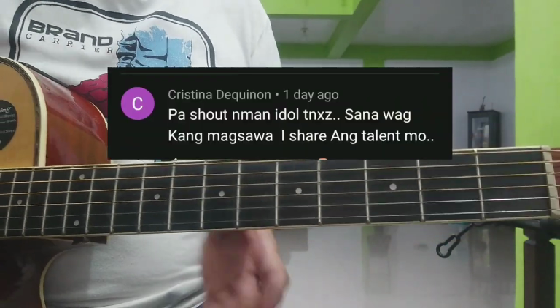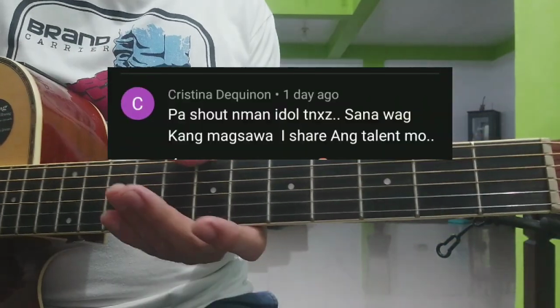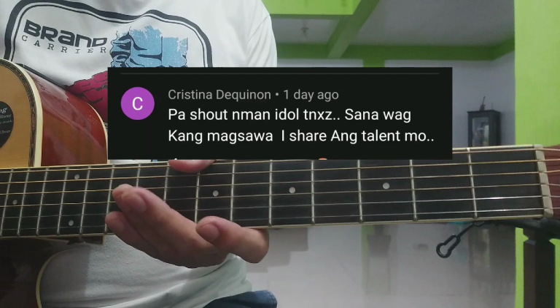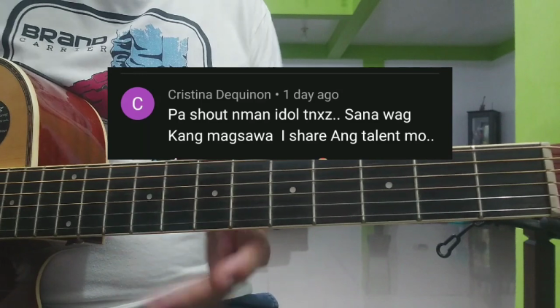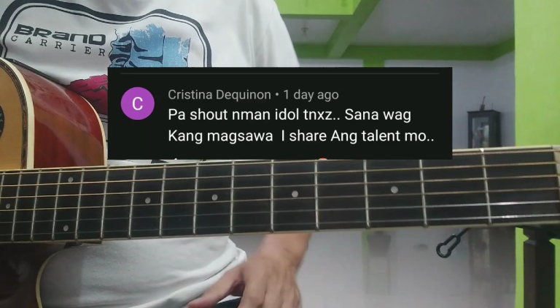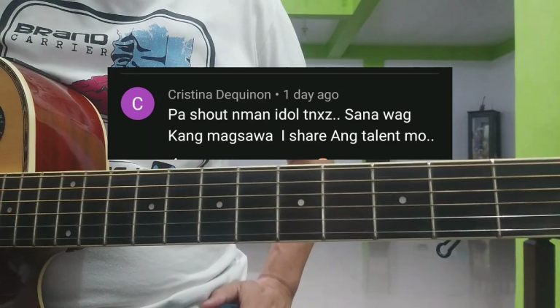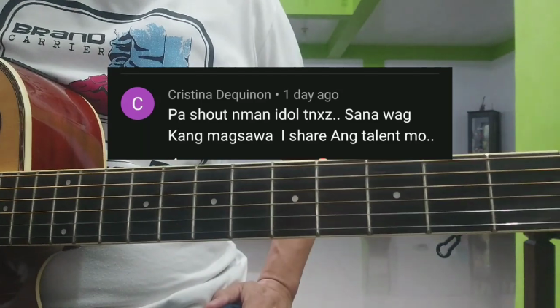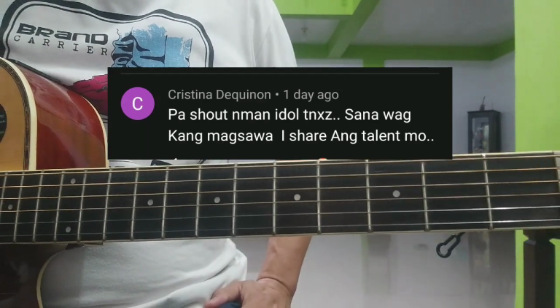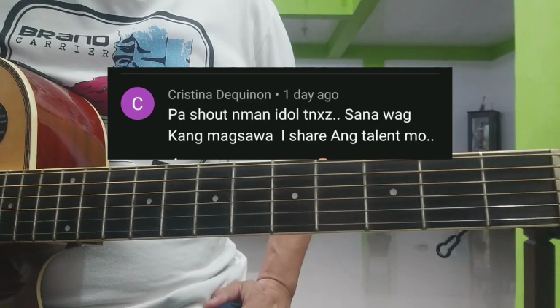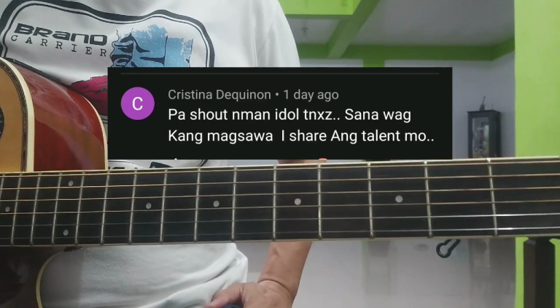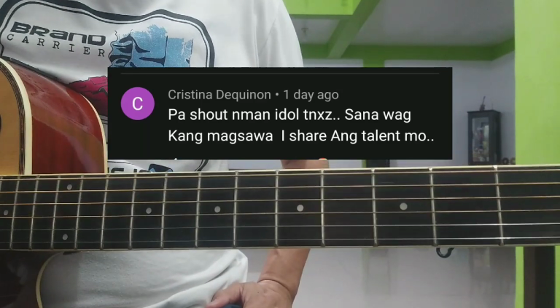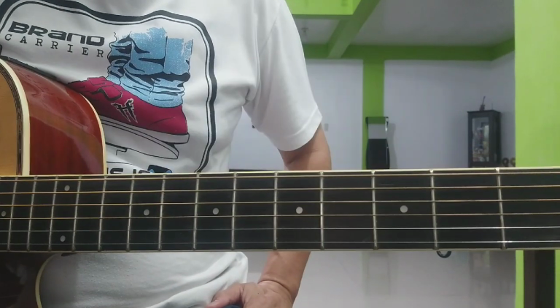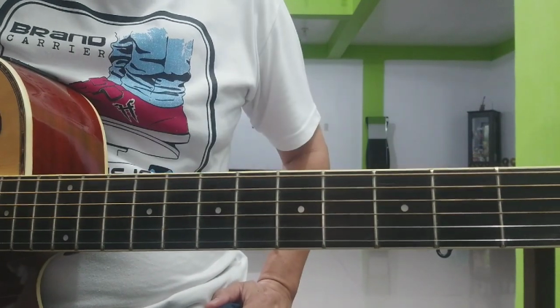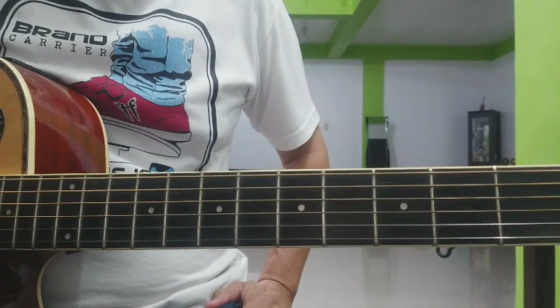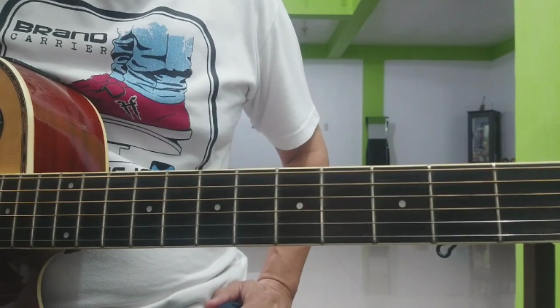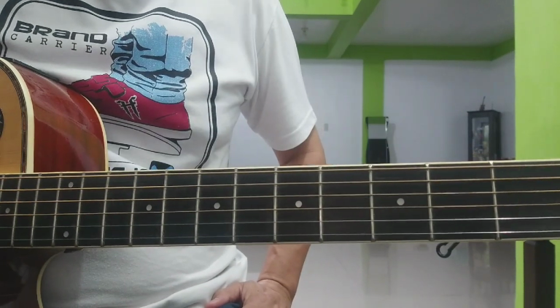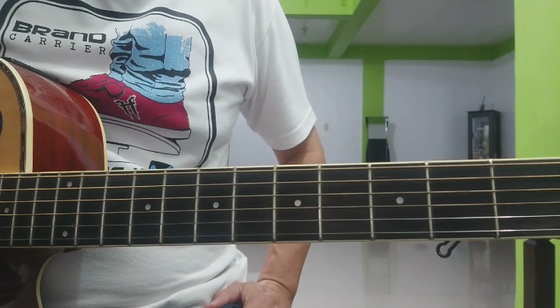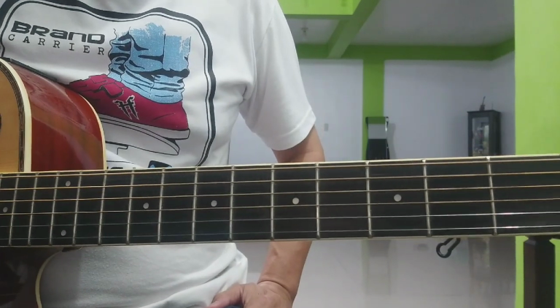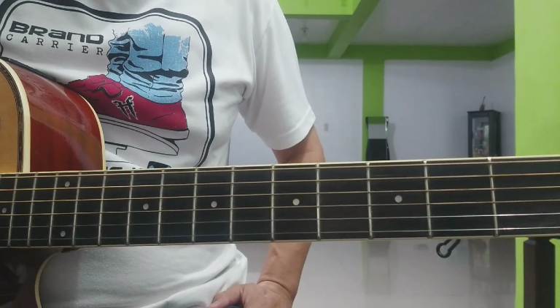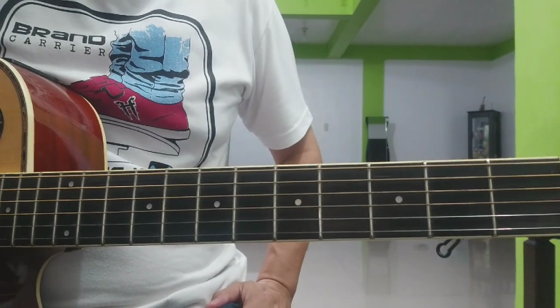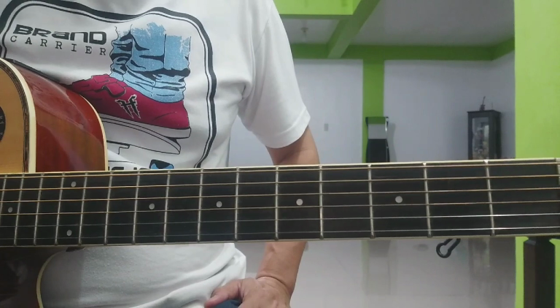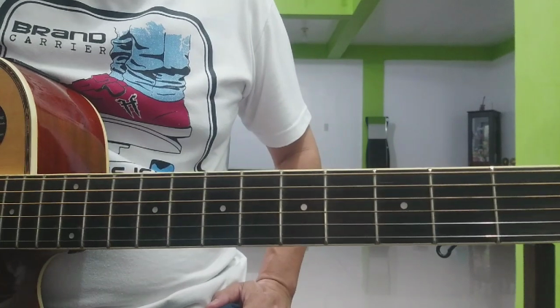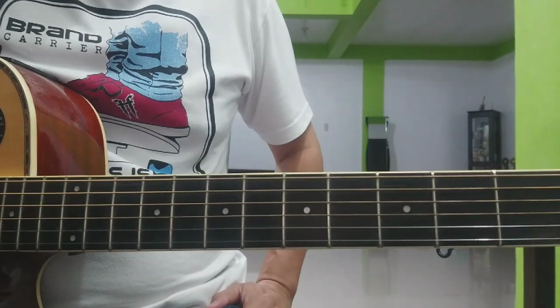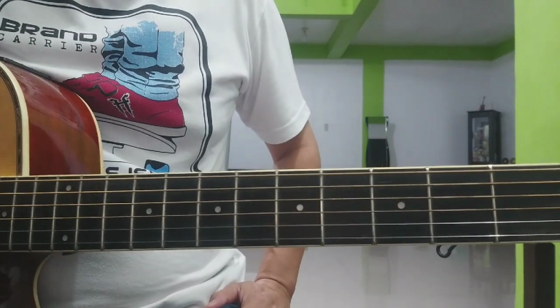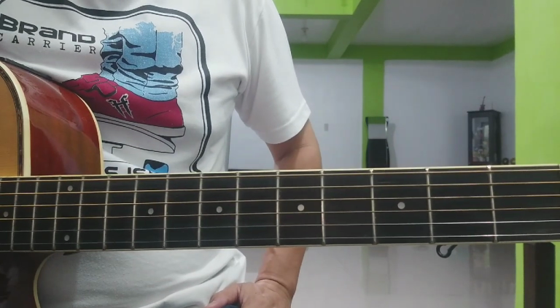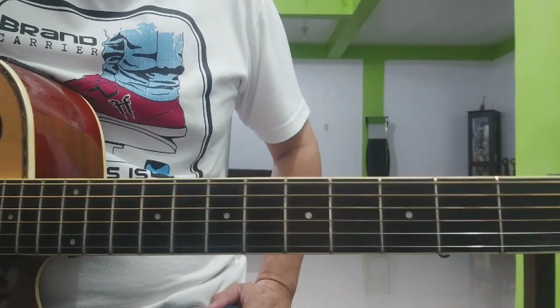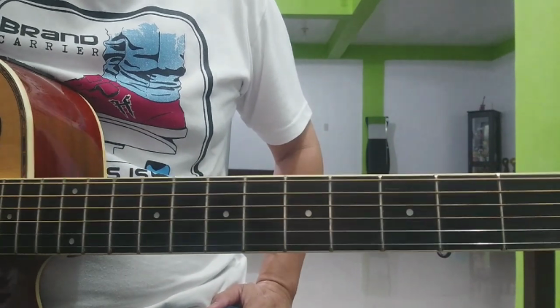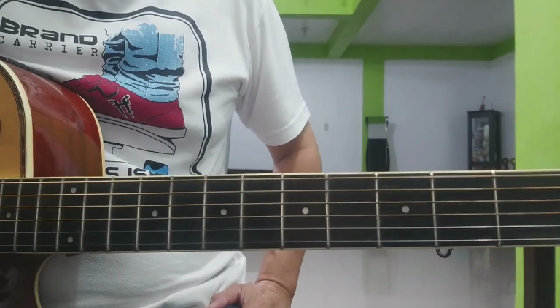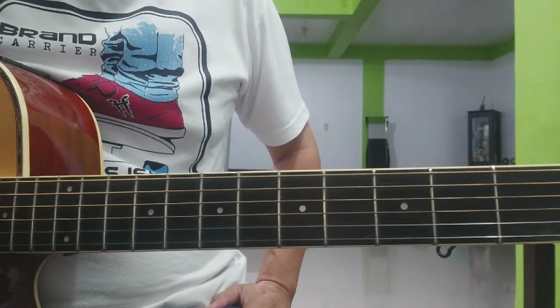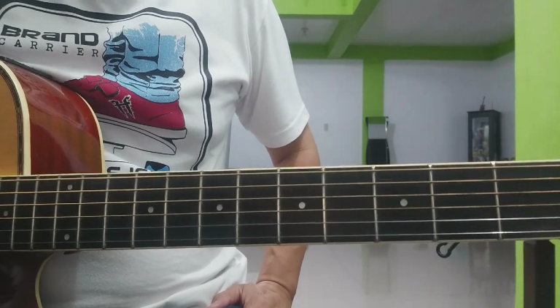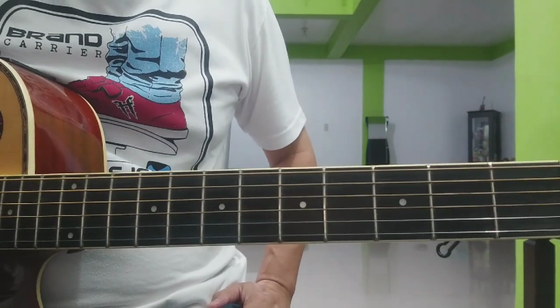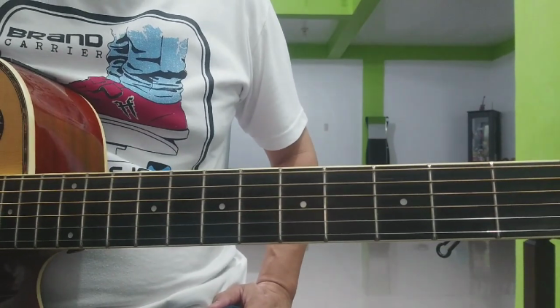Pero bago tayo magsimula — kung bago ka sa channel na ito, pakipindot na yung subscribe button, ganun na rin yung notification bell, para maging updated ka sa mga pang videos na katulad nito.